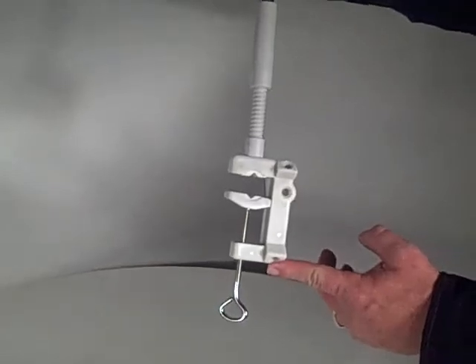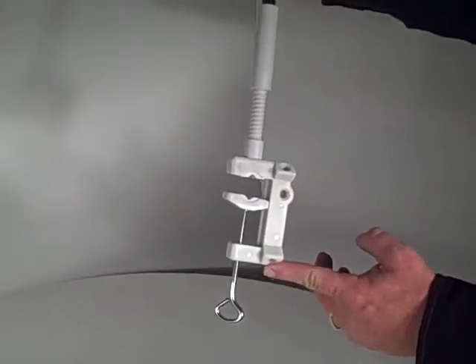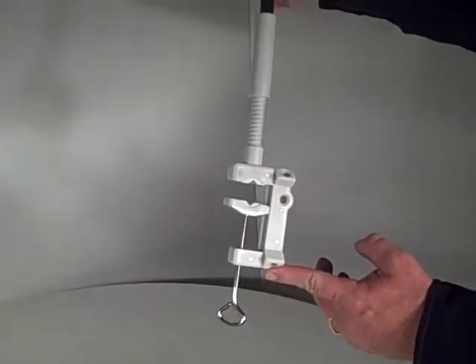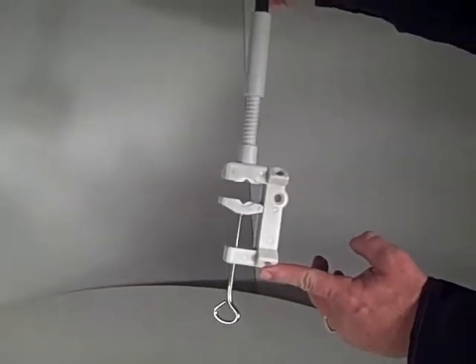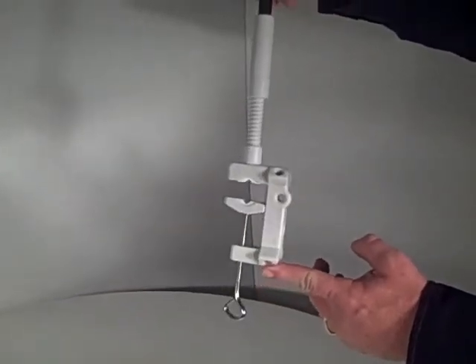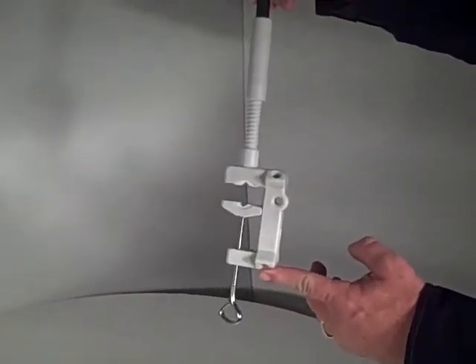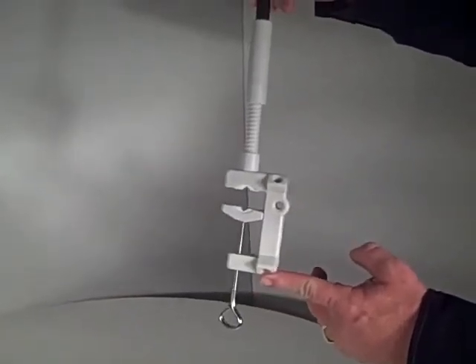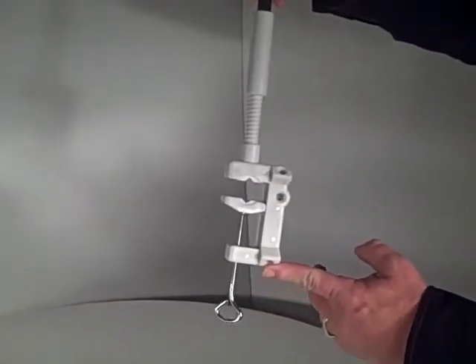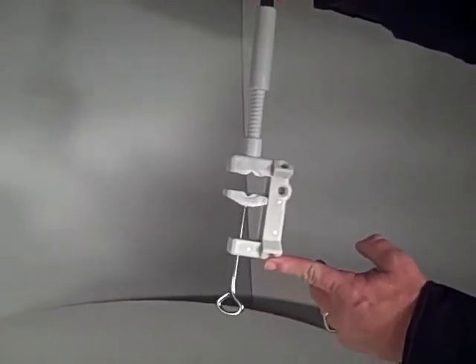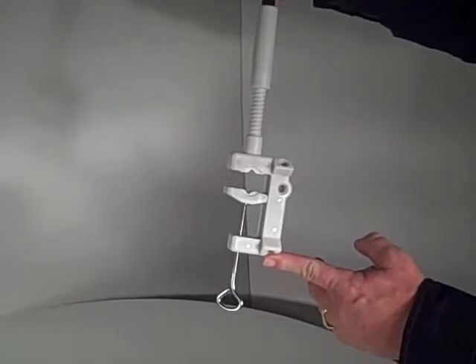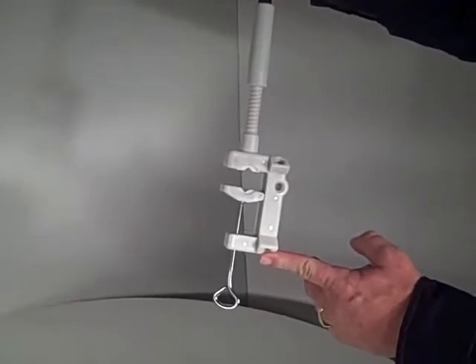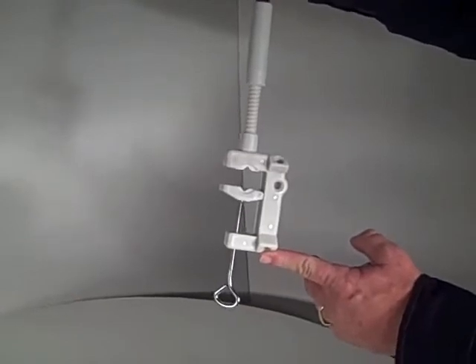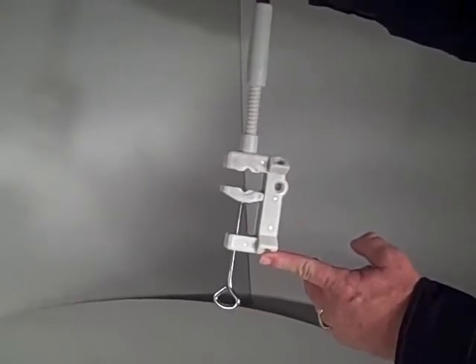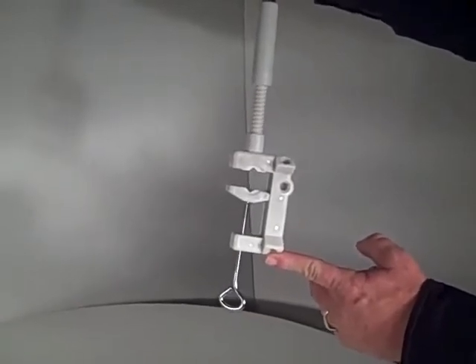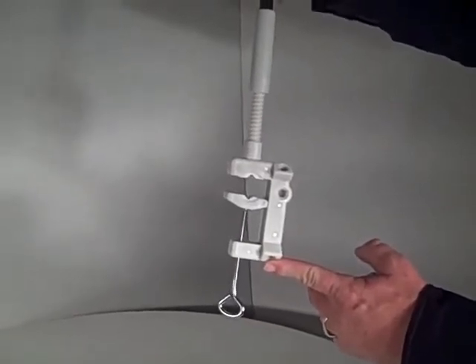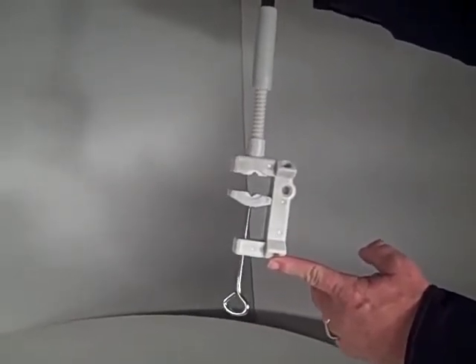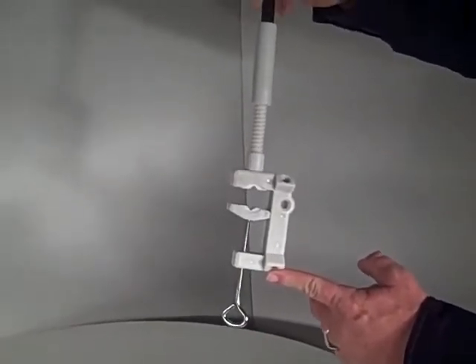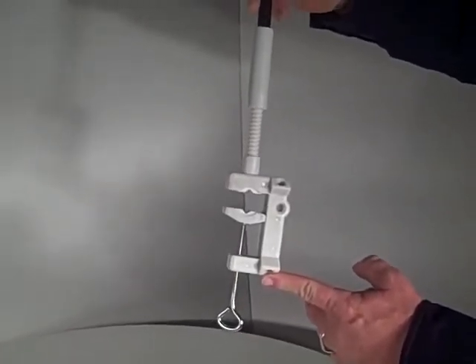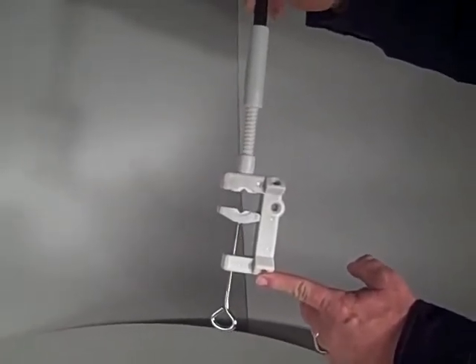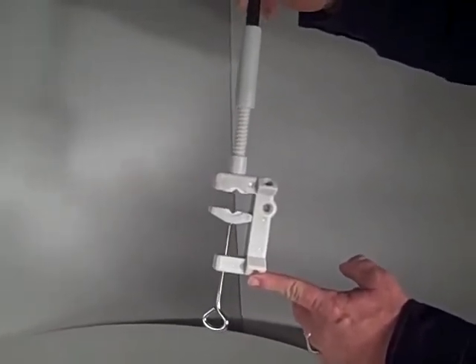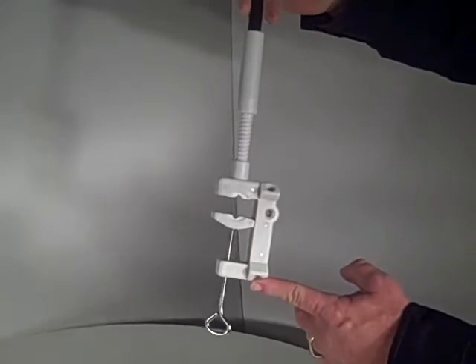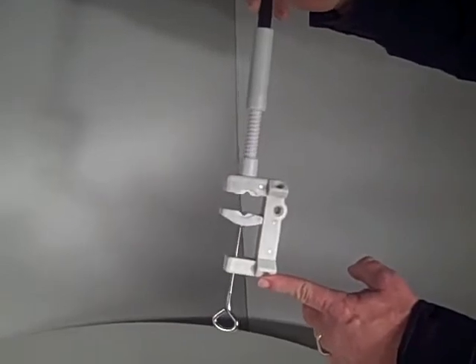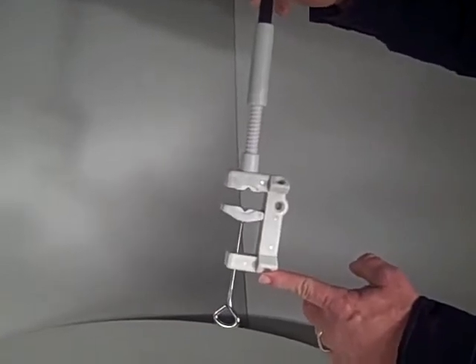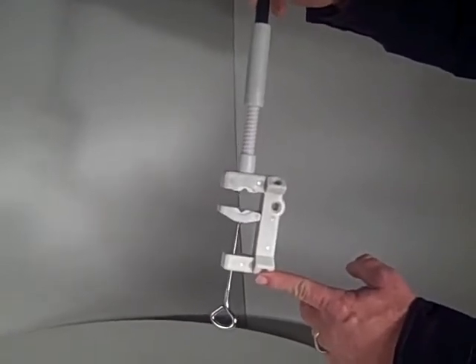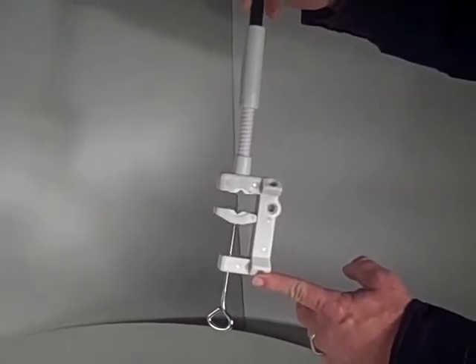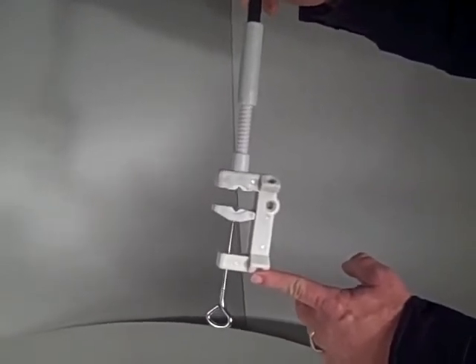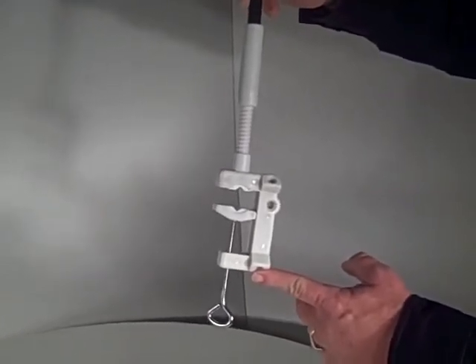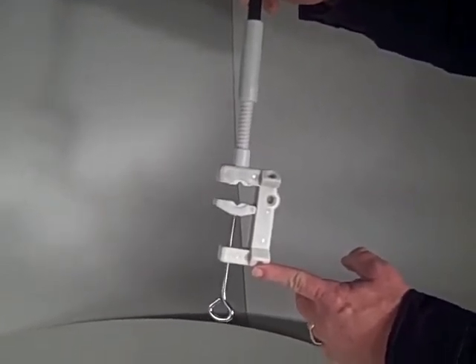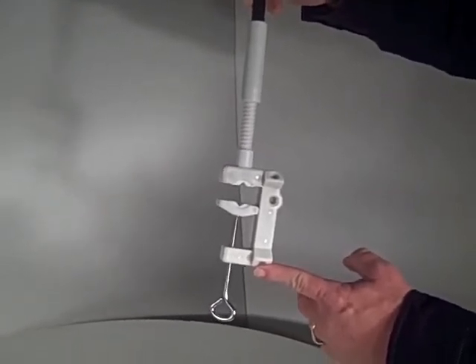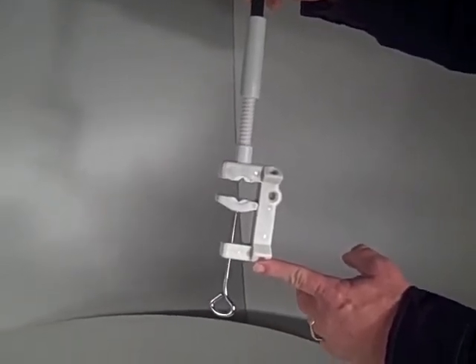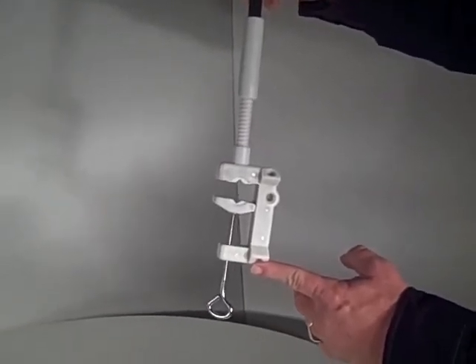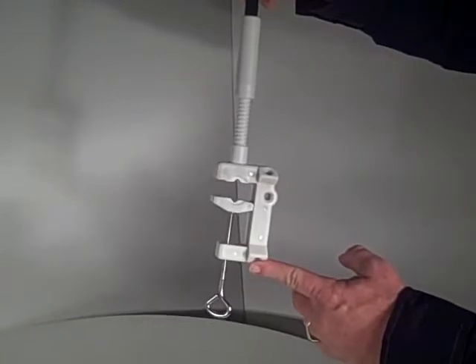What you're looking at is a custom designed, heavy duty umbrella clamp made by coolestproducts.com. This umbrella clamp will clamp to anything up to two inches wide — wood, plastic, metal, round, or square.